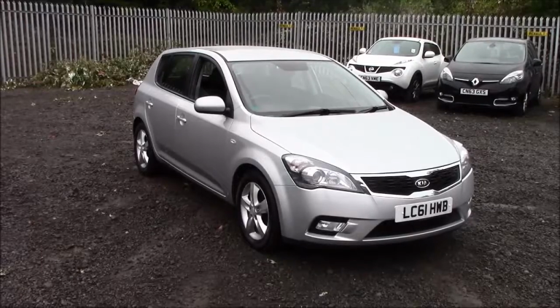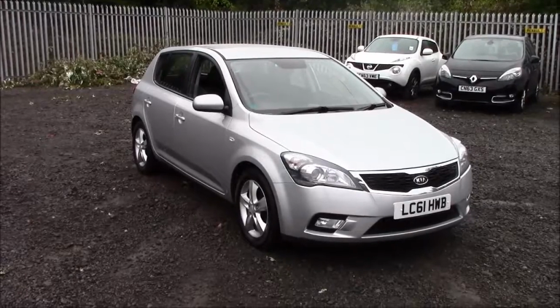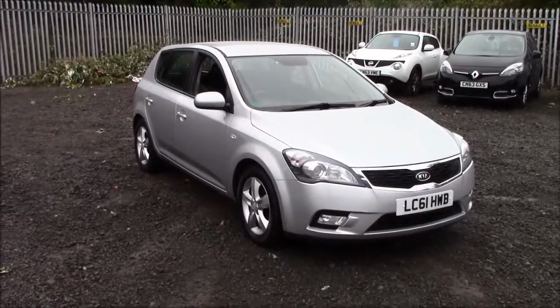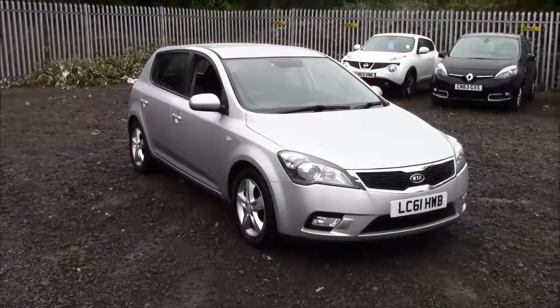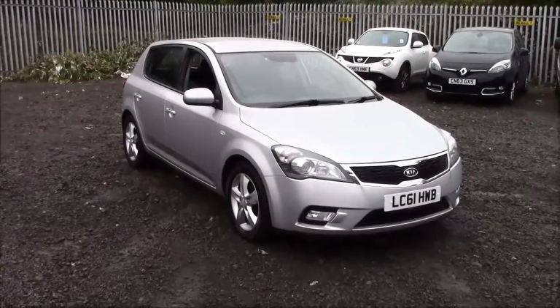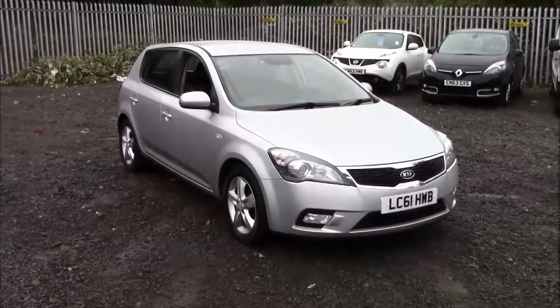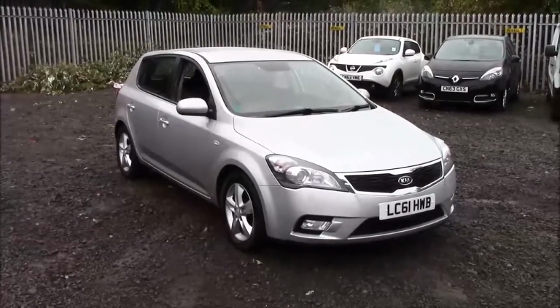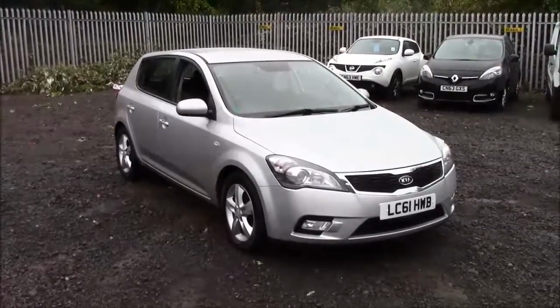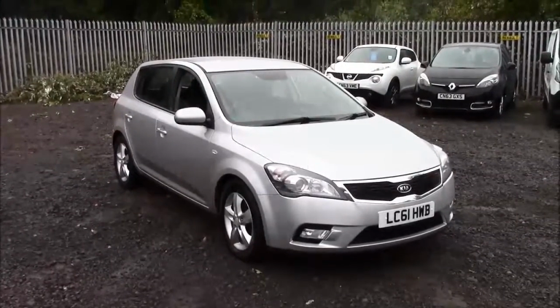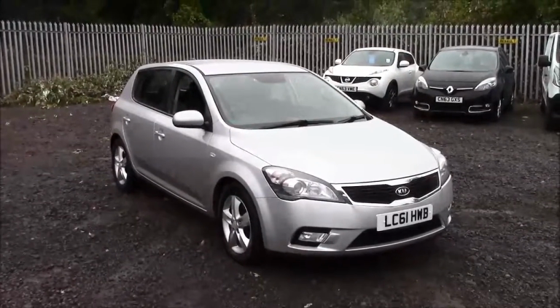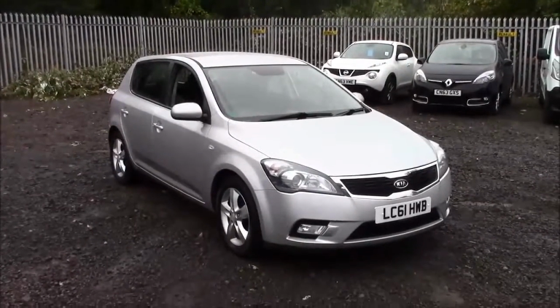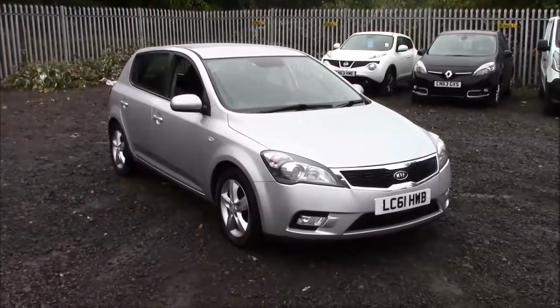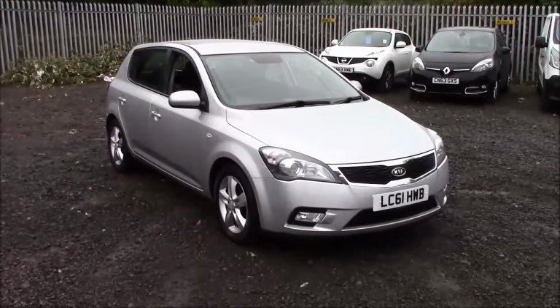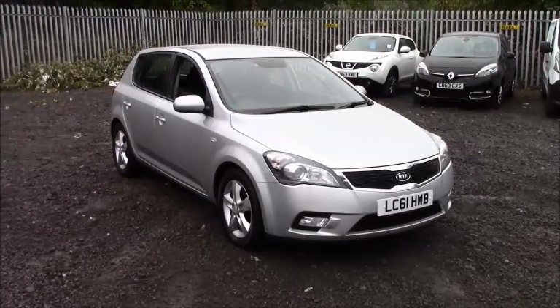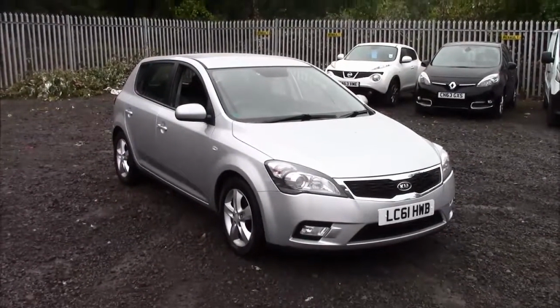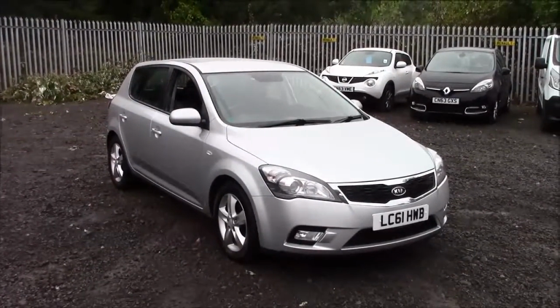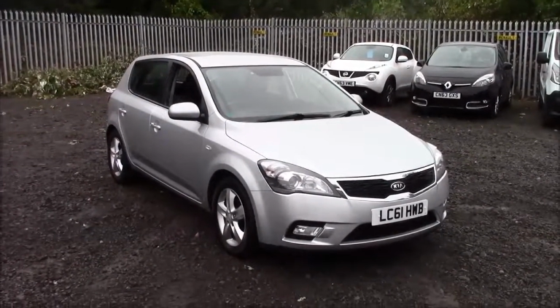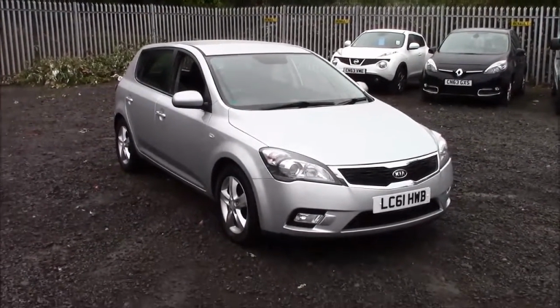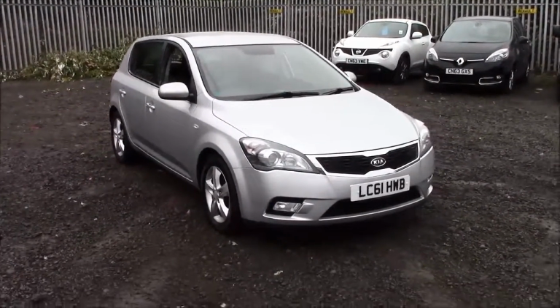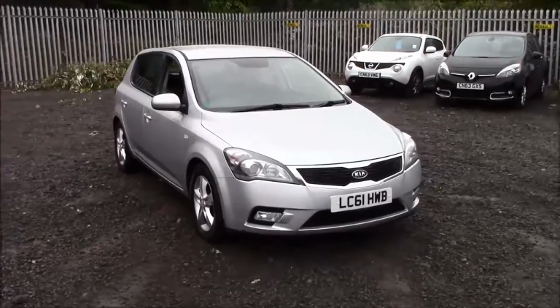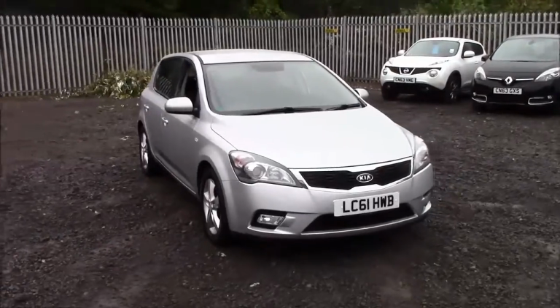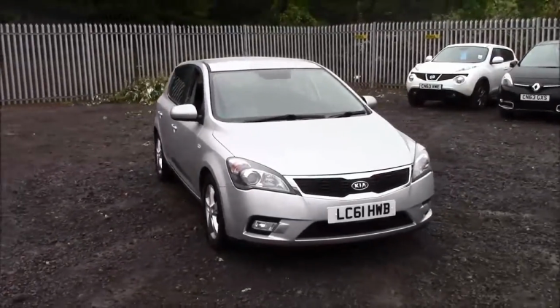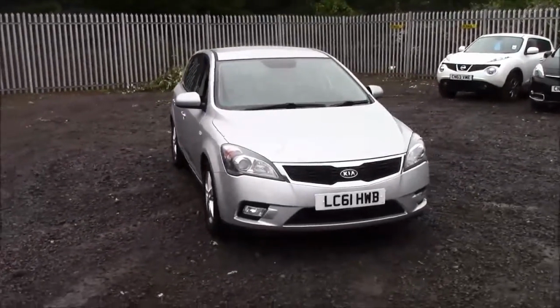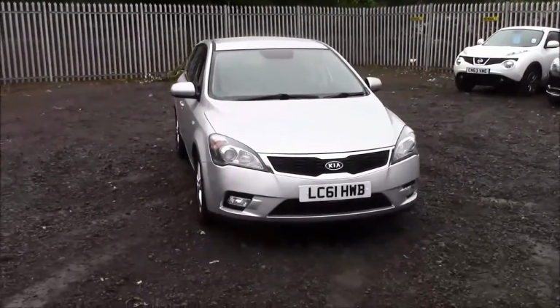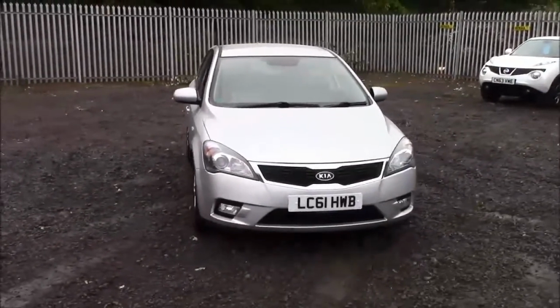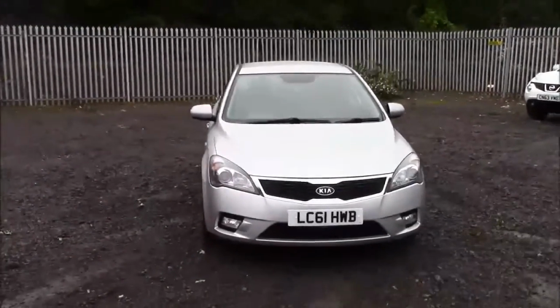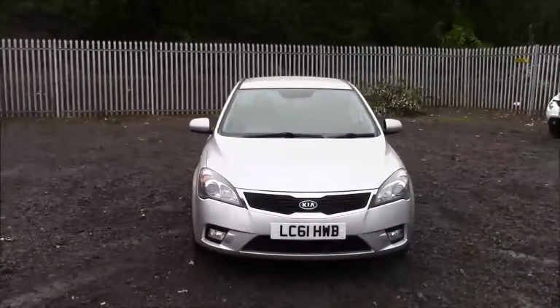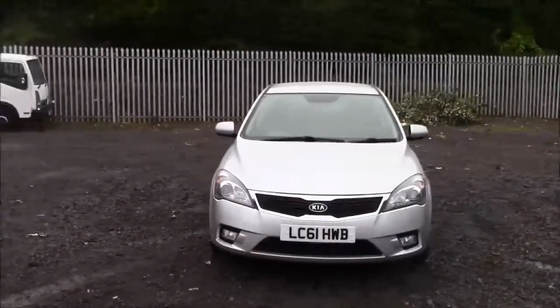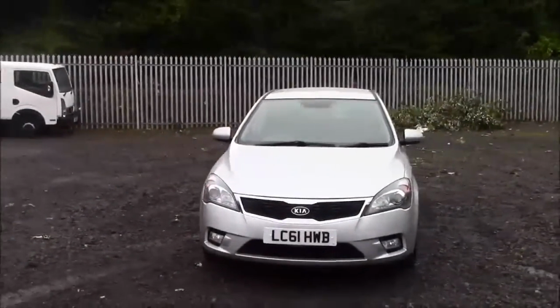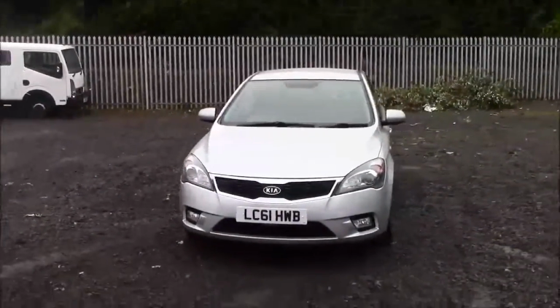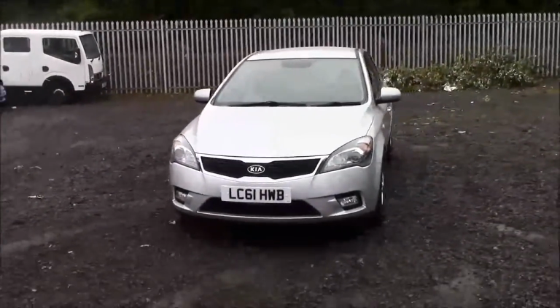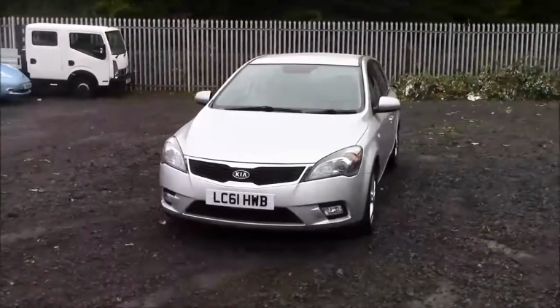Welcome to Wessex Garages here on Penarth Road in Cardiff. Today we have for you a Kia Ceed CRDi 2. This car comes in silver and it's a diesel manual. I'm going to be giving you a tour of this vehicle today. For more information or further specifications on this vehicle, please don't hesitate to click on the link in the video.